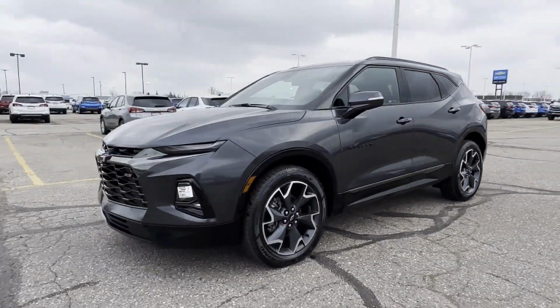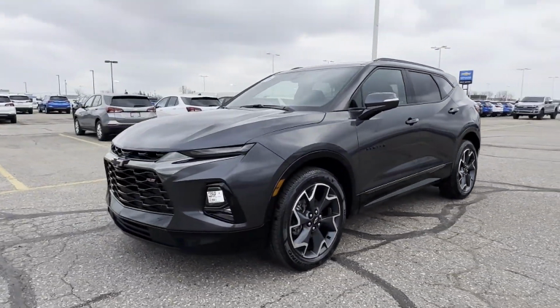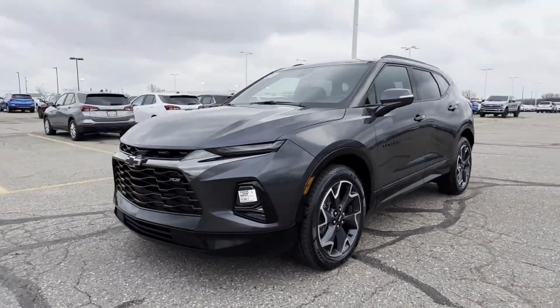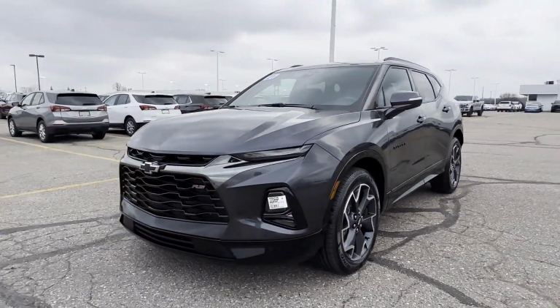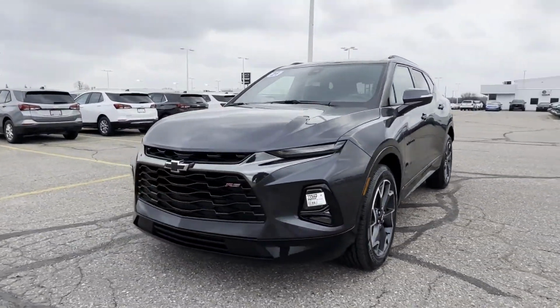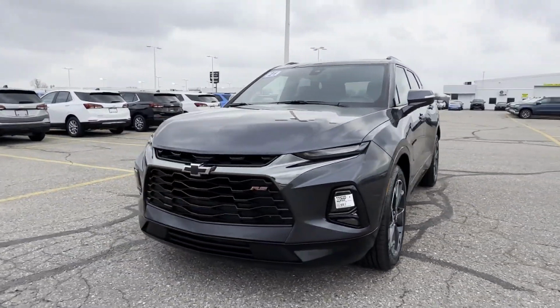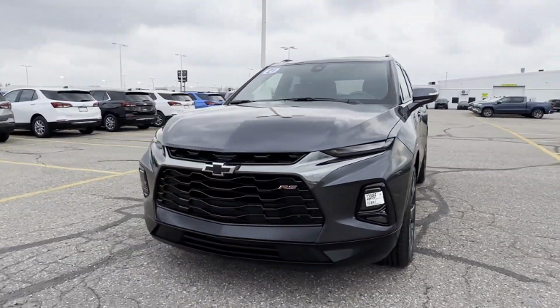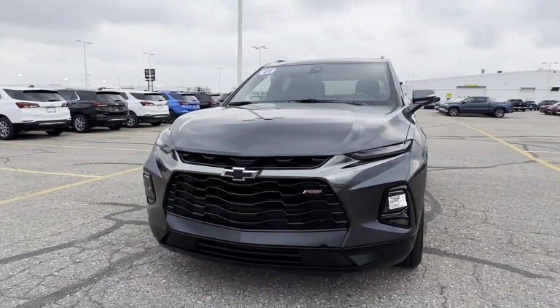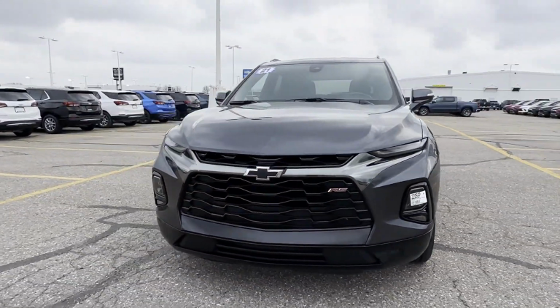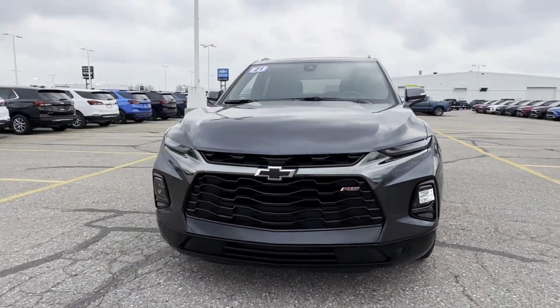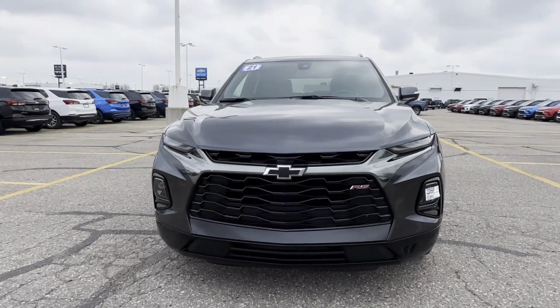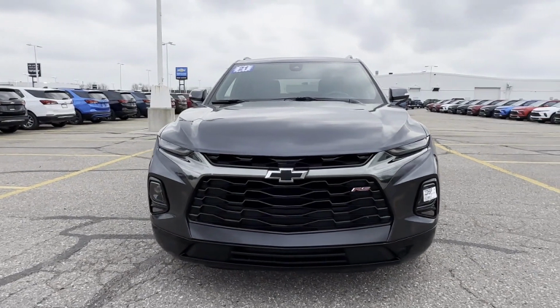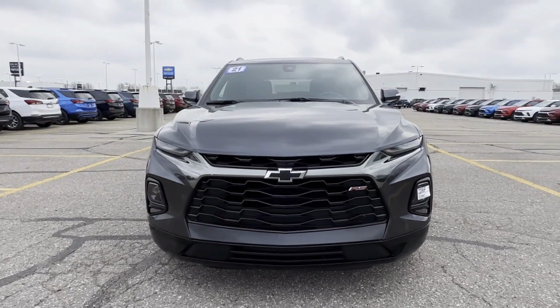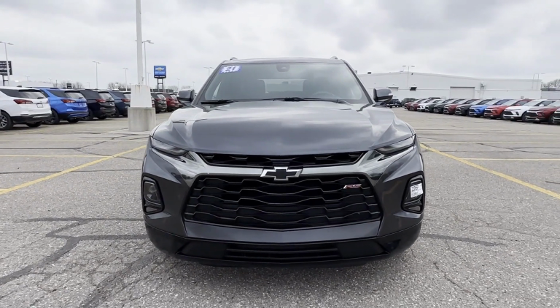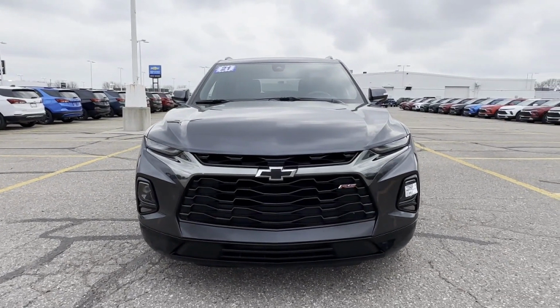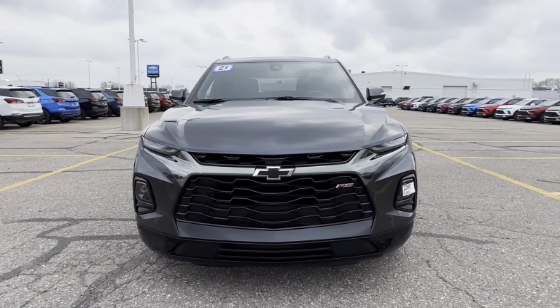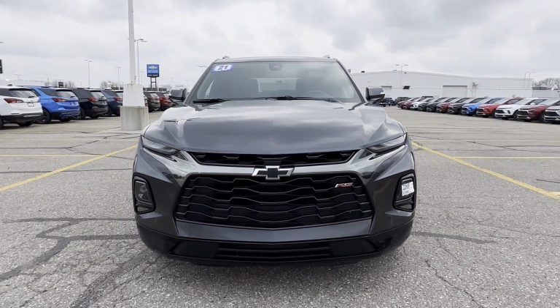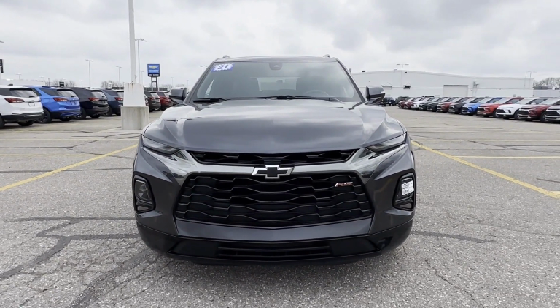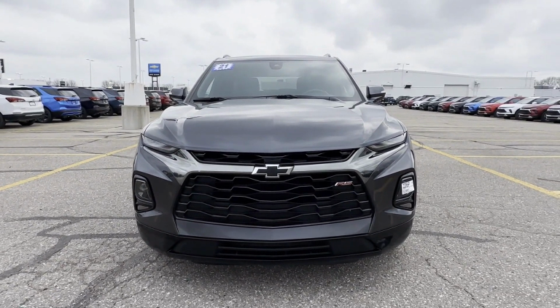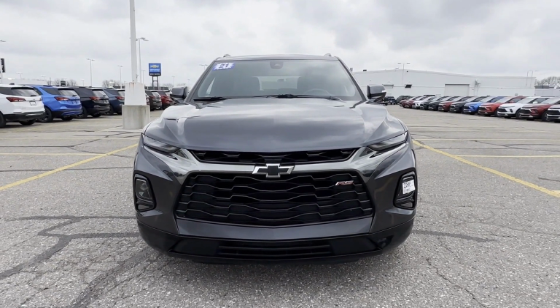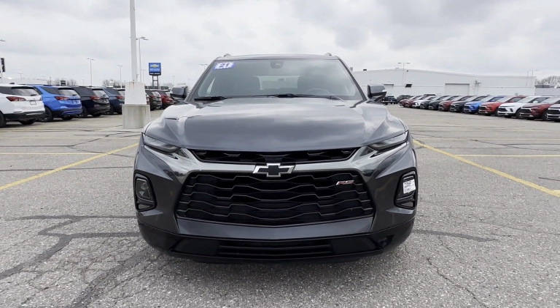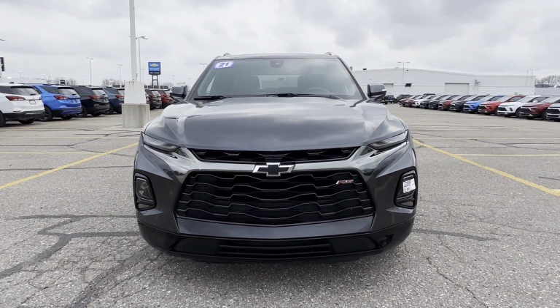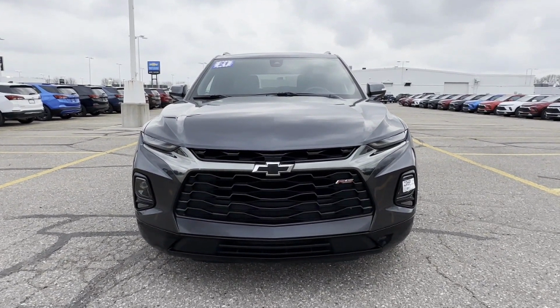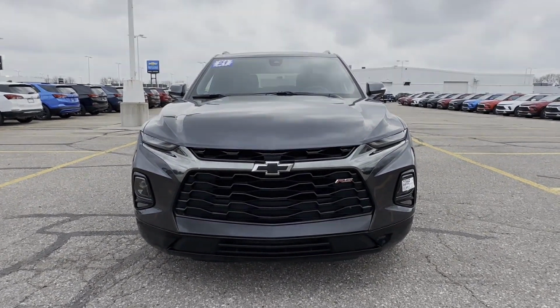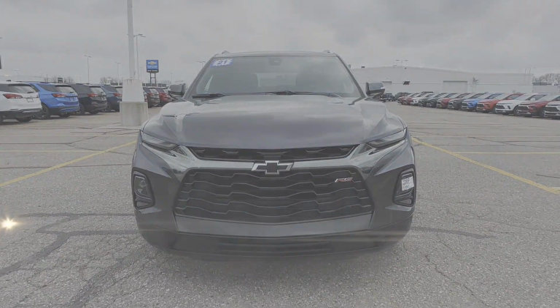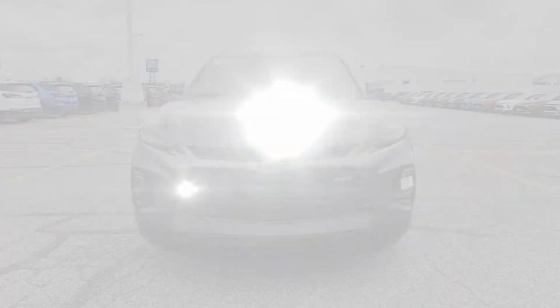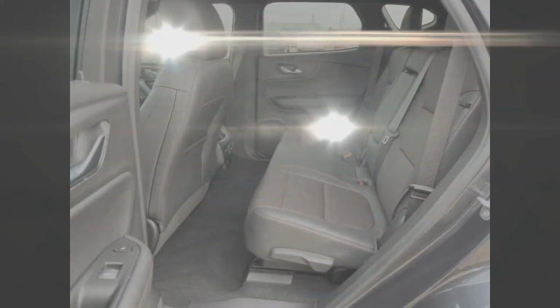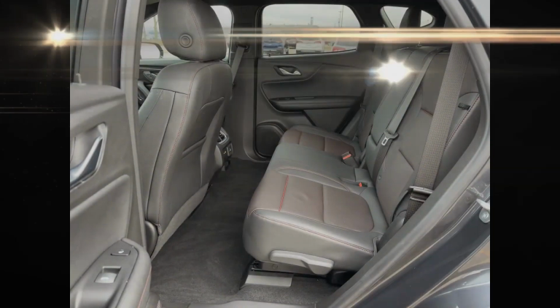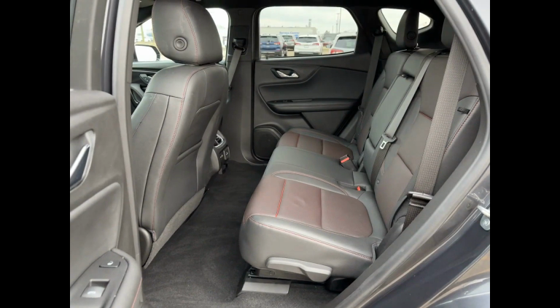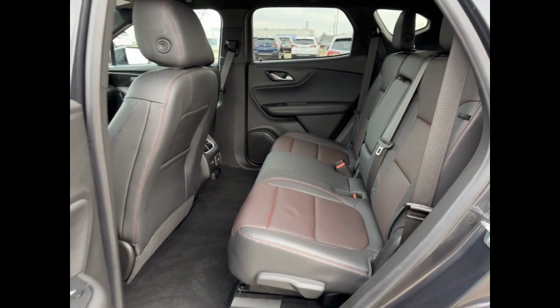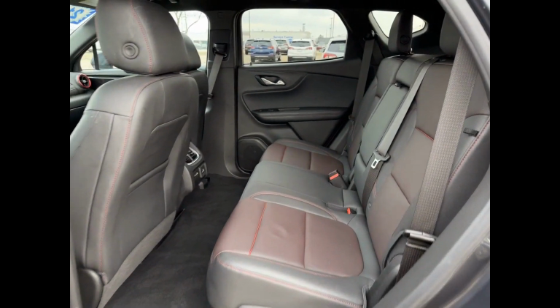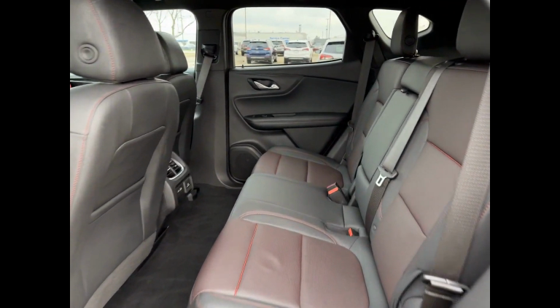Satellite radio, navigation, multi-zone air conditioning, blind spot monitor, parking aid sensor, heated side view mirrors.